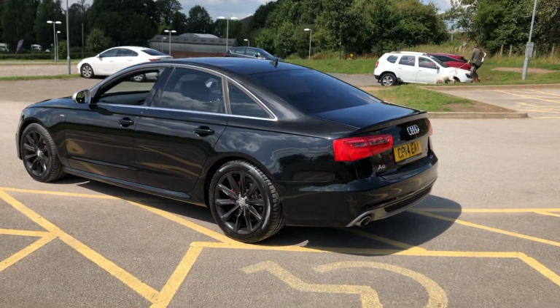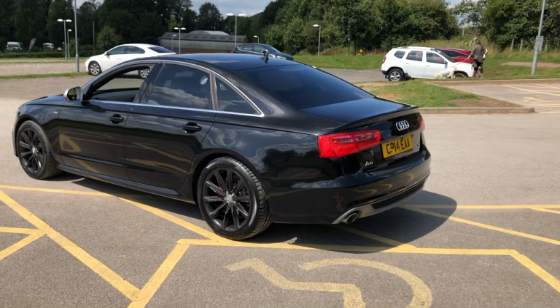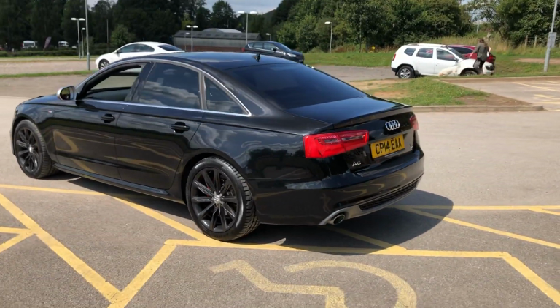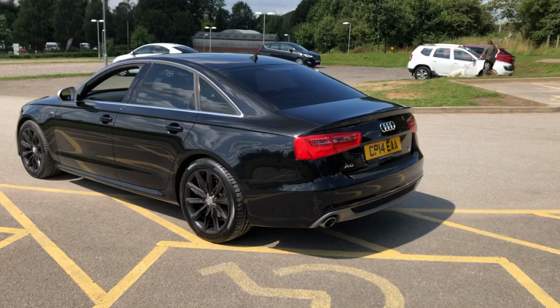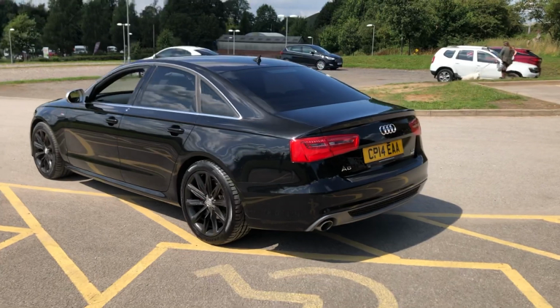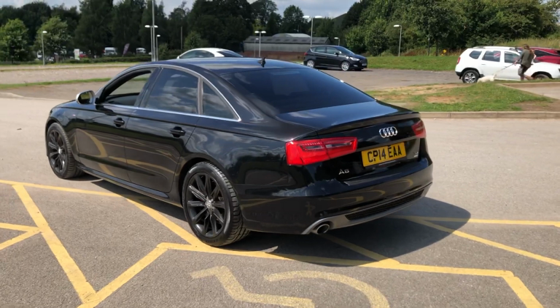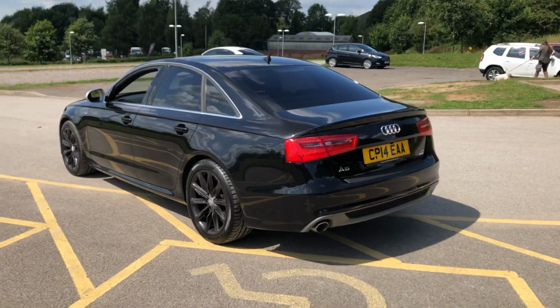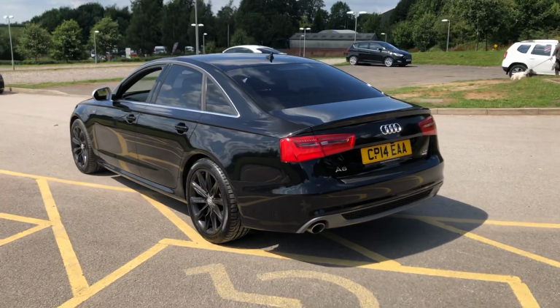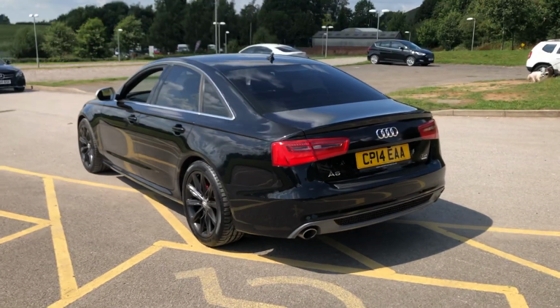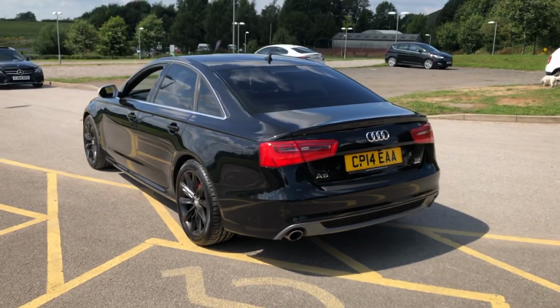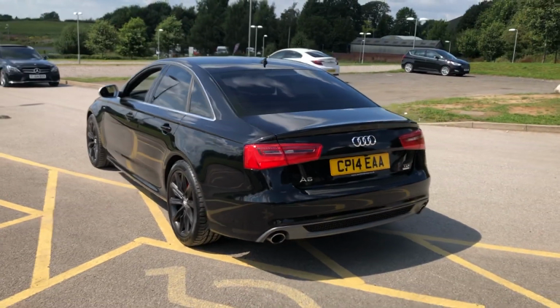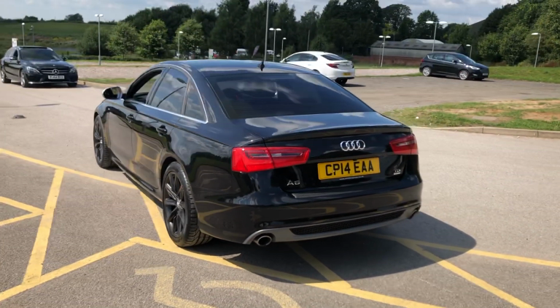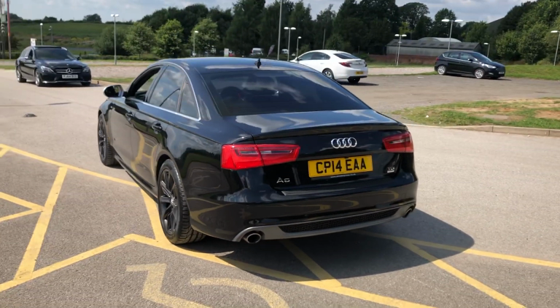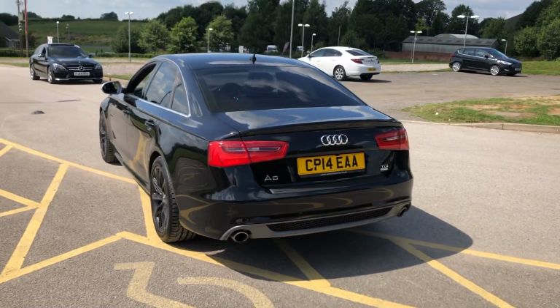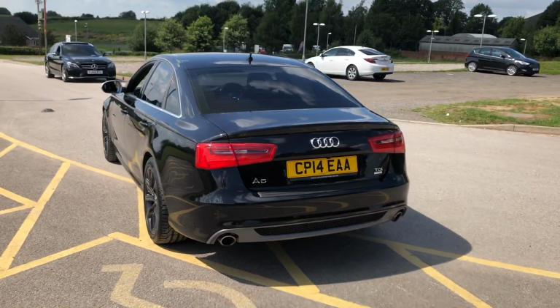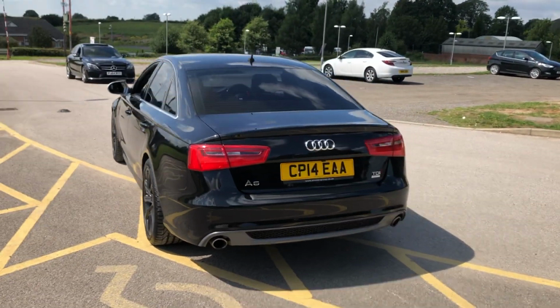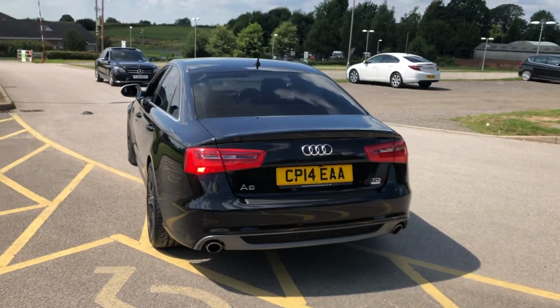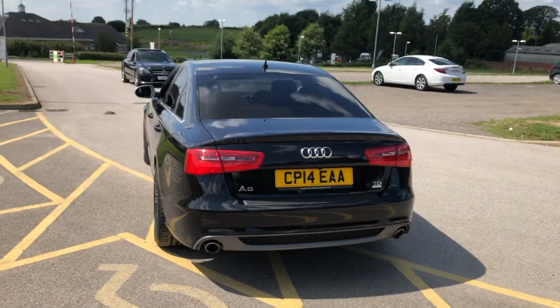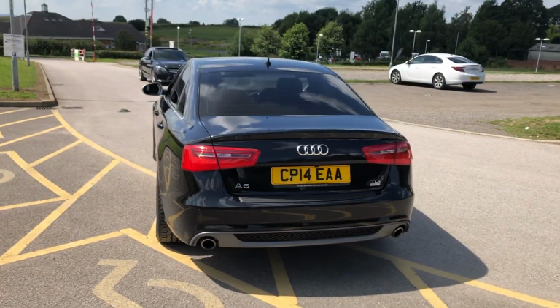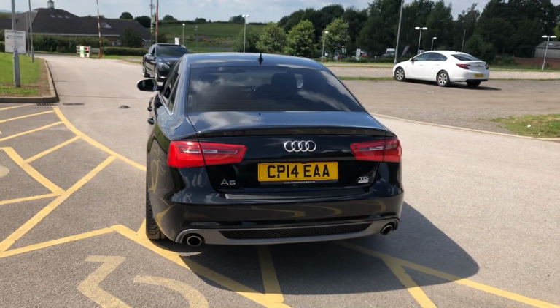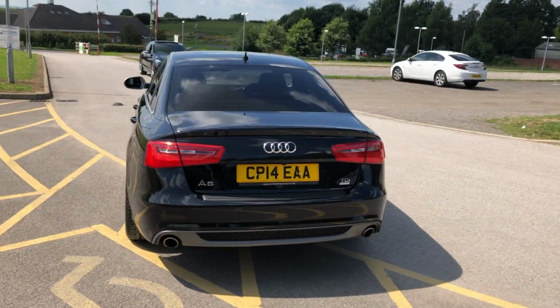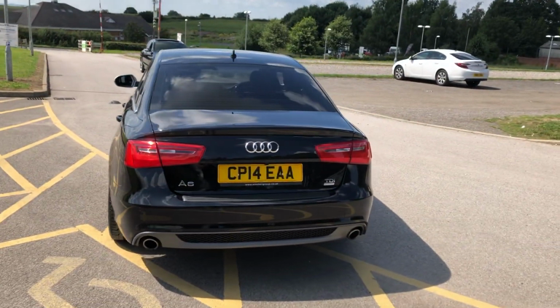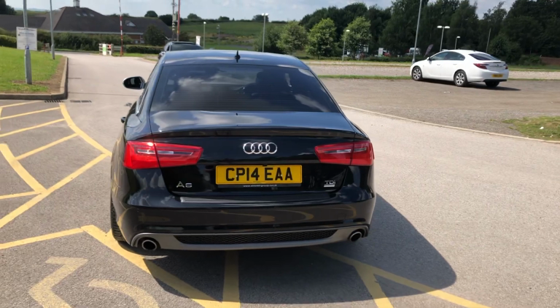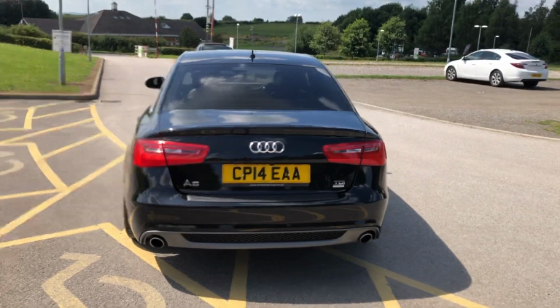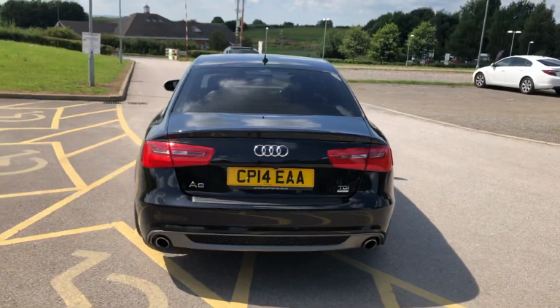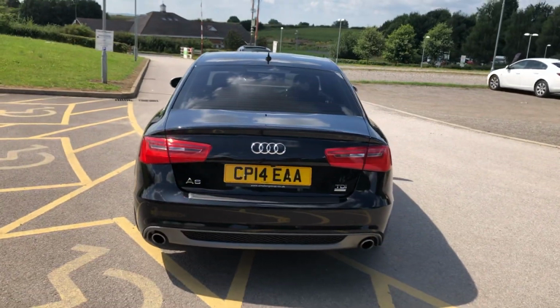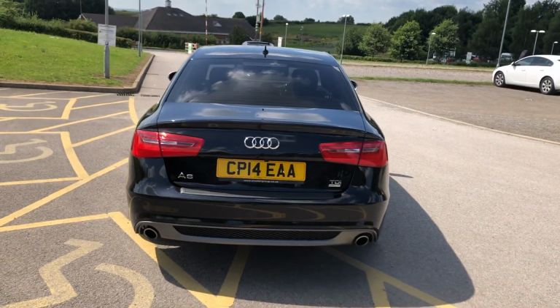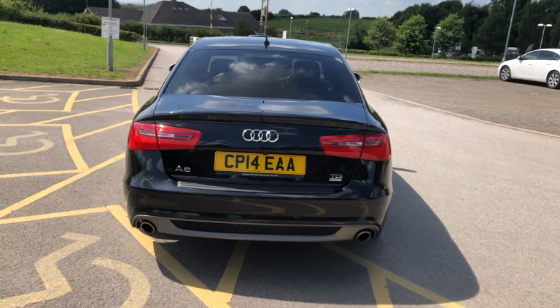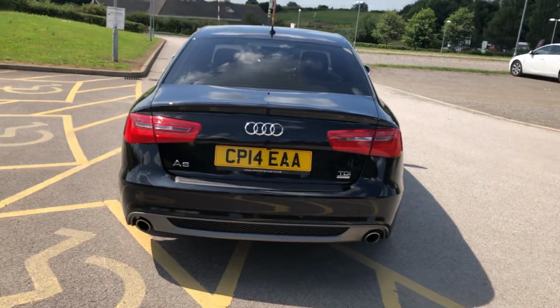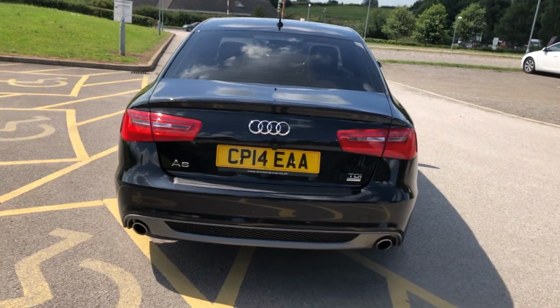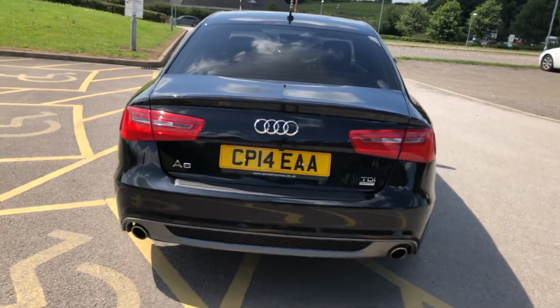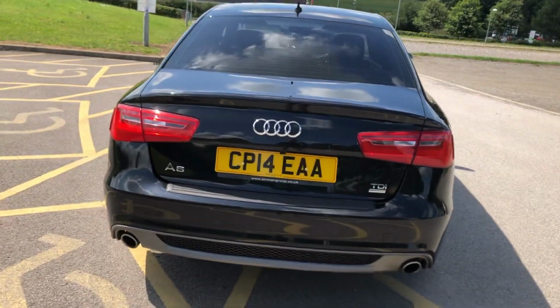Very very low running costs, very economical. Nice big spacious family car. At the back of the vehicle we've got twin exit exhaust. It's the A6 ultra model.